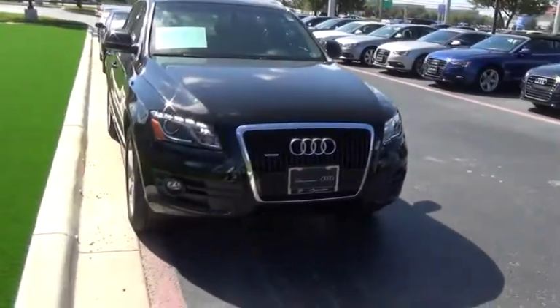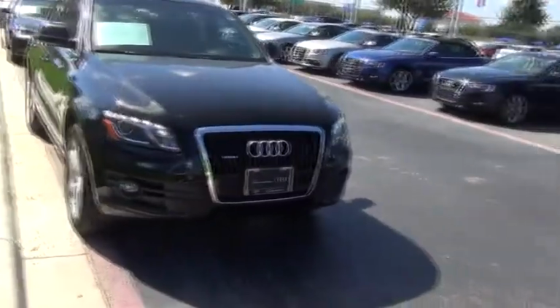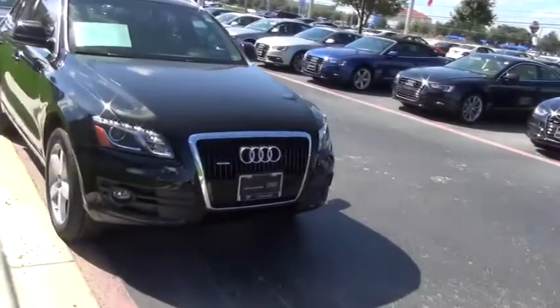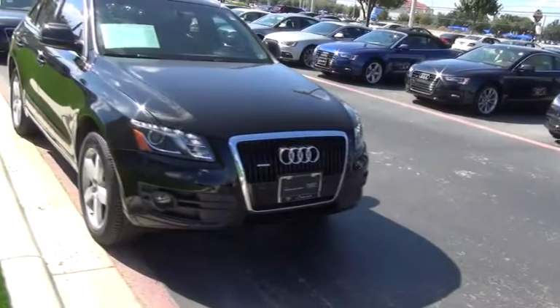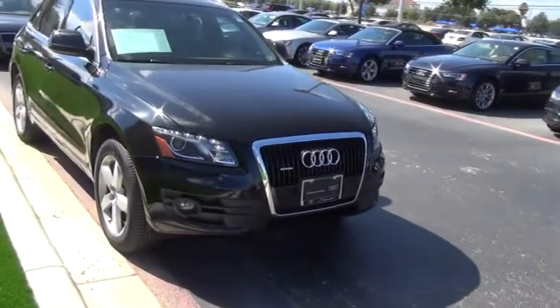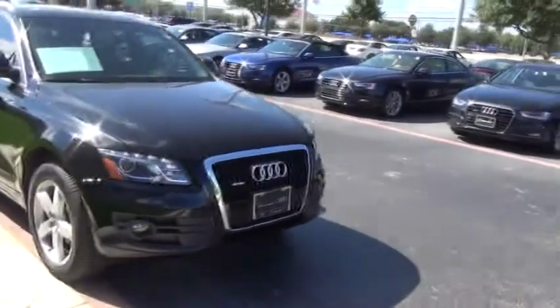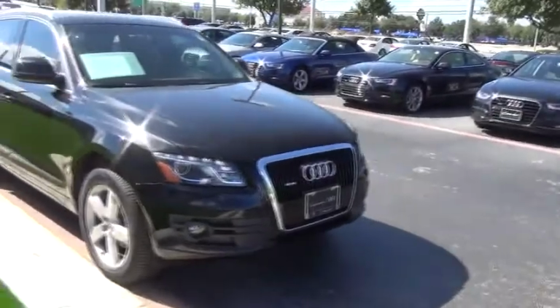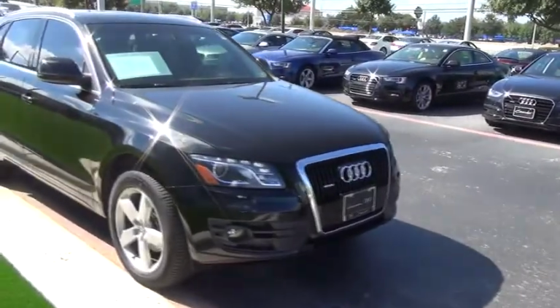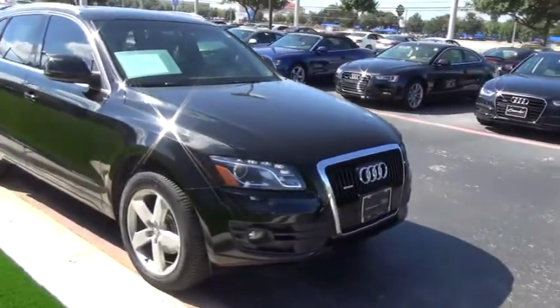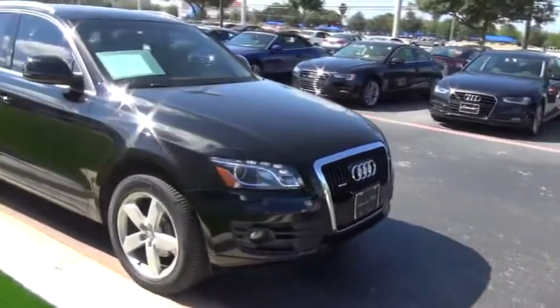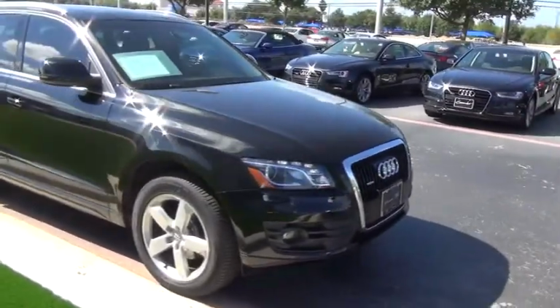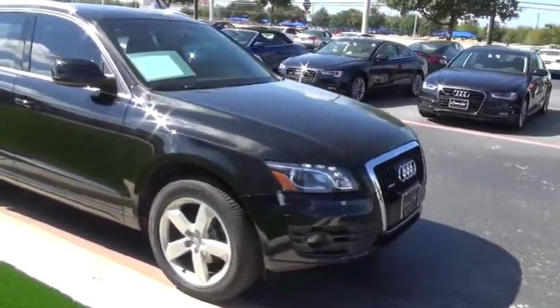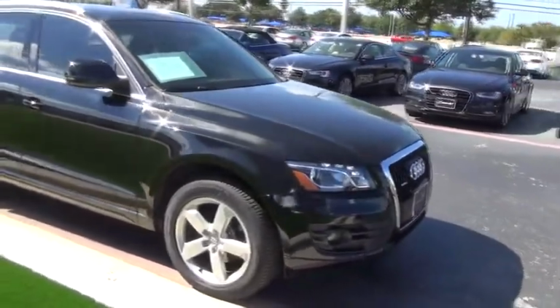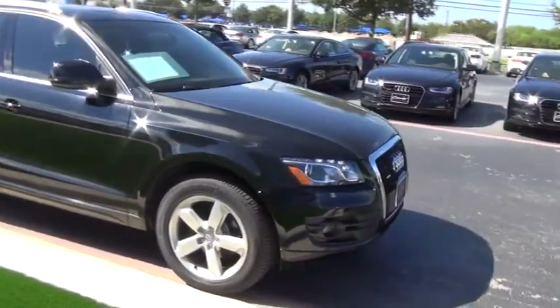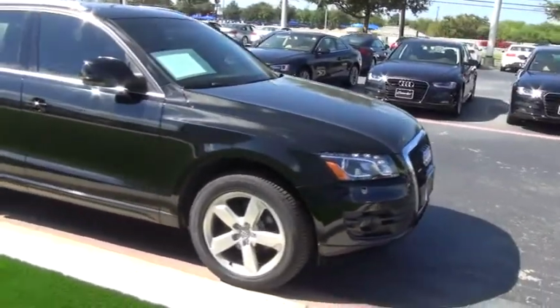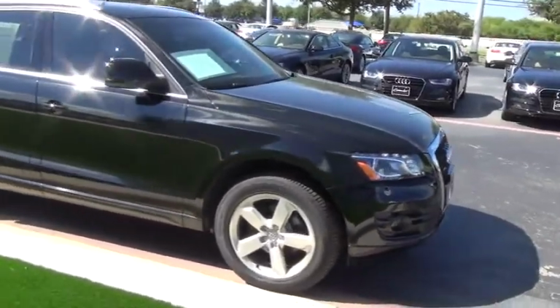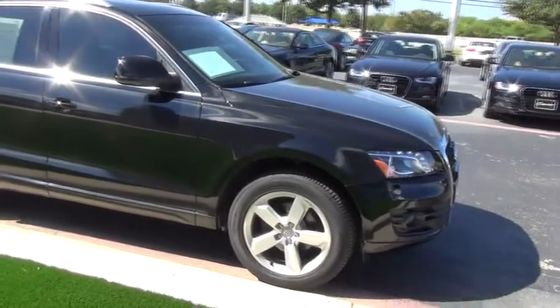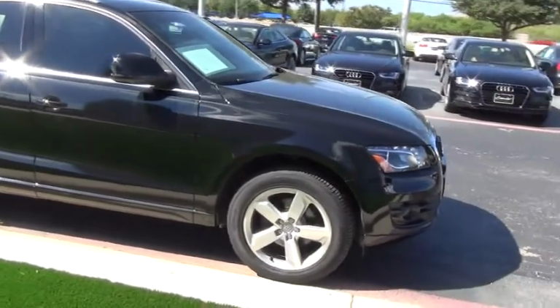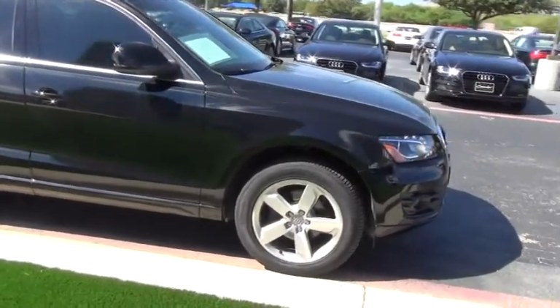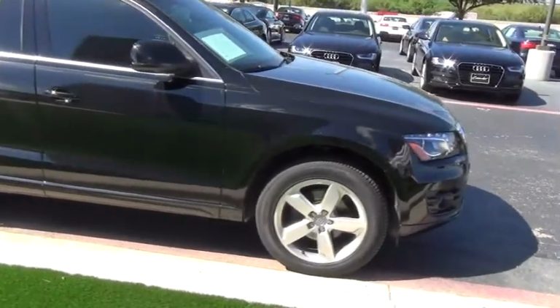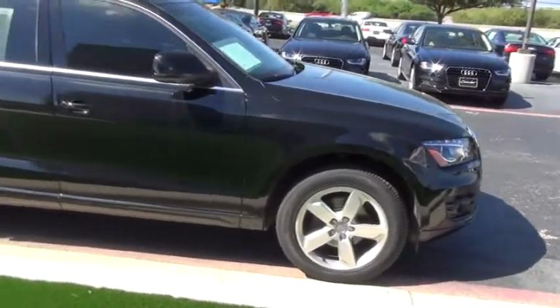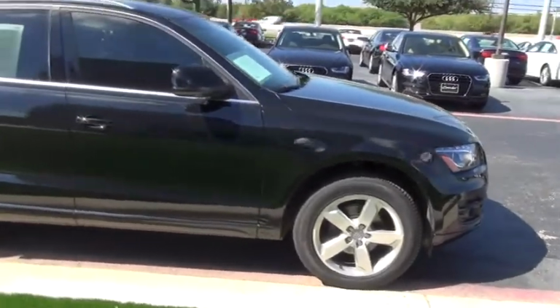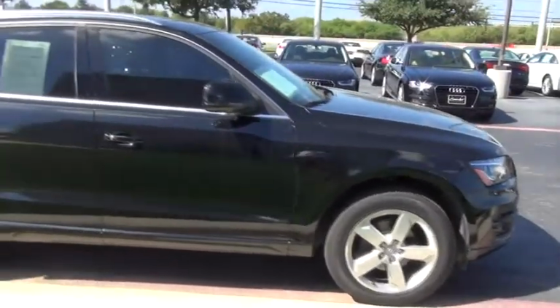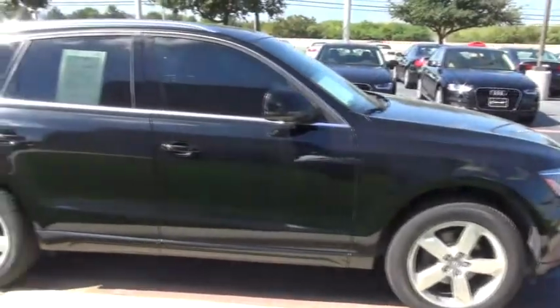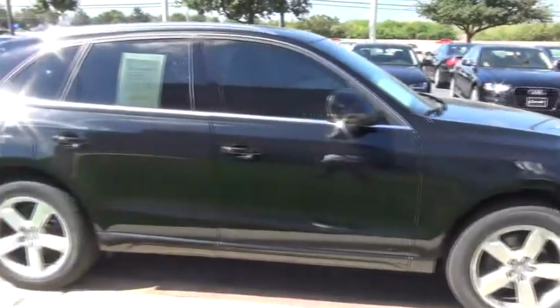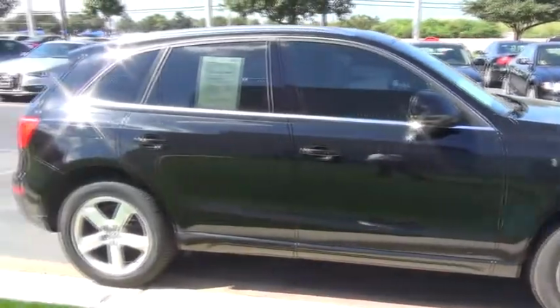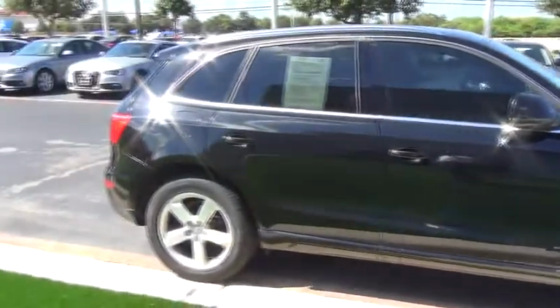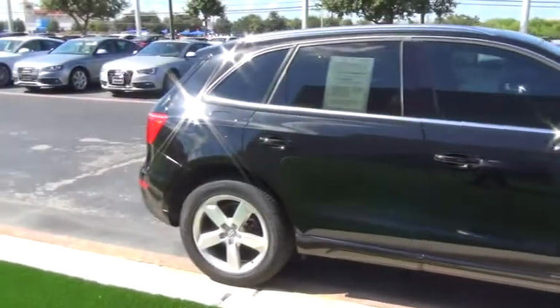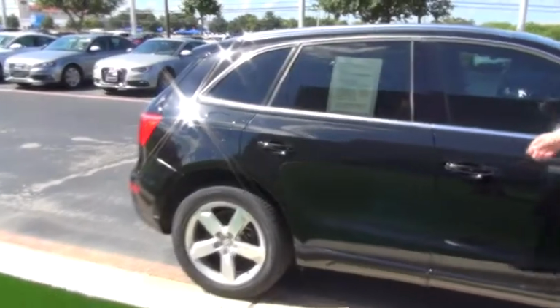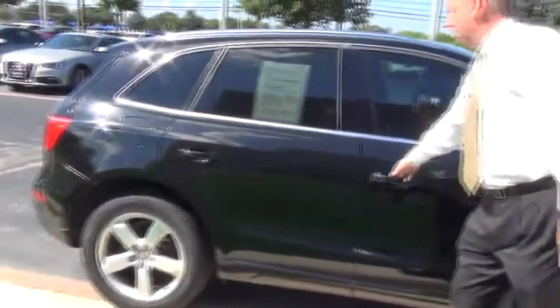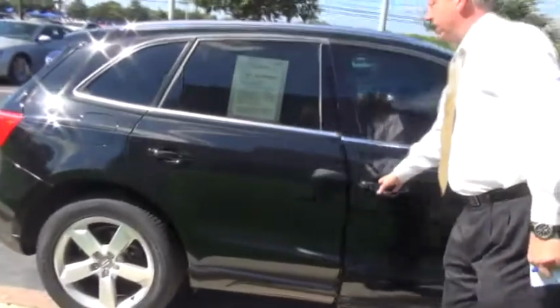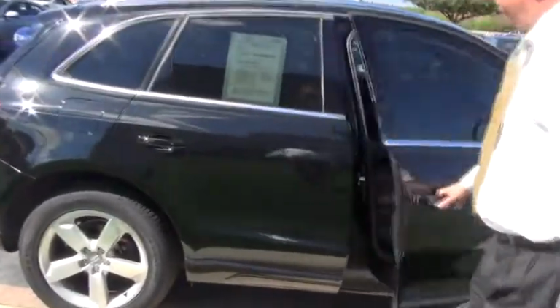It's got the Premium Plus model, so you're going to have all the Bluetooth, navigation system, and the 19-inch wheels. It's being offered in the brilliant black exterior with the cinnamon leather interior.